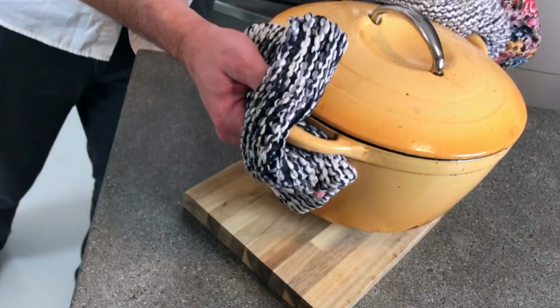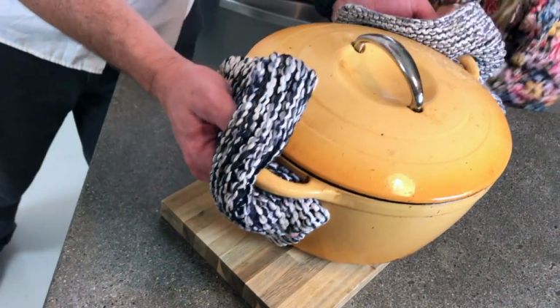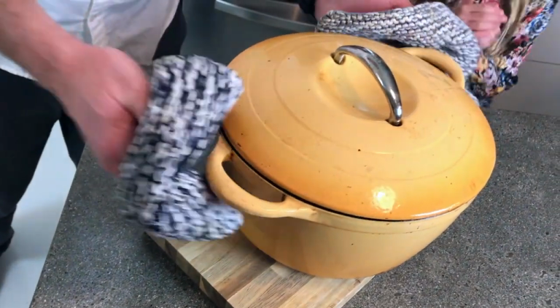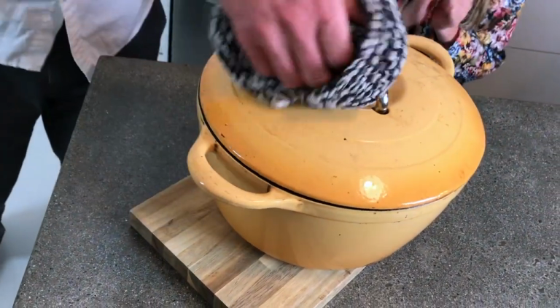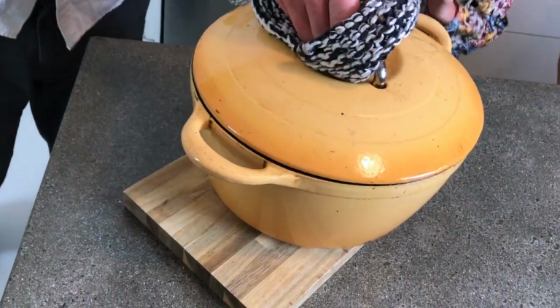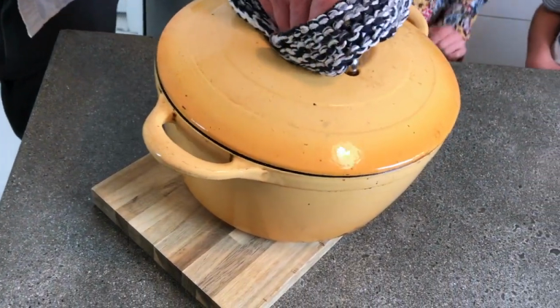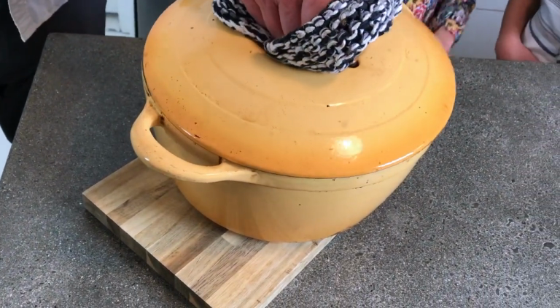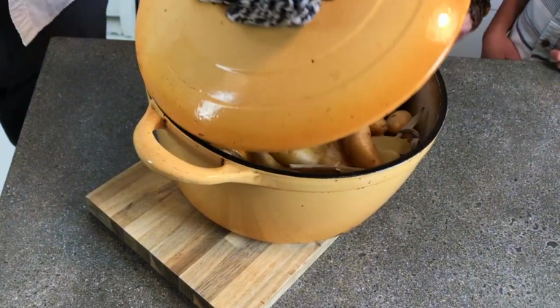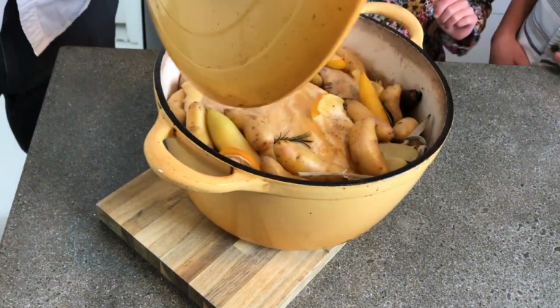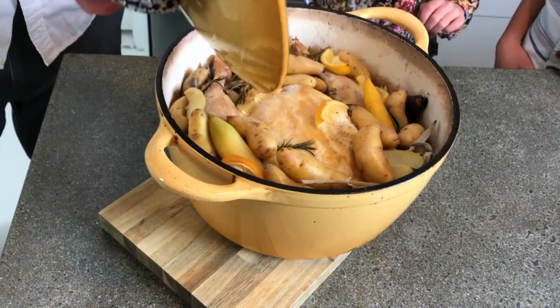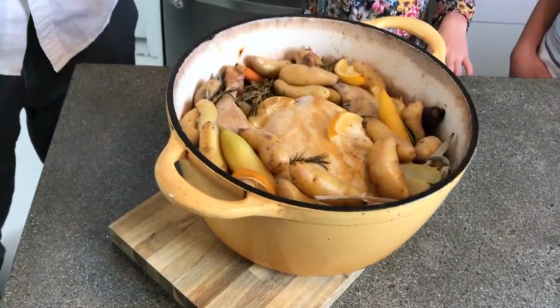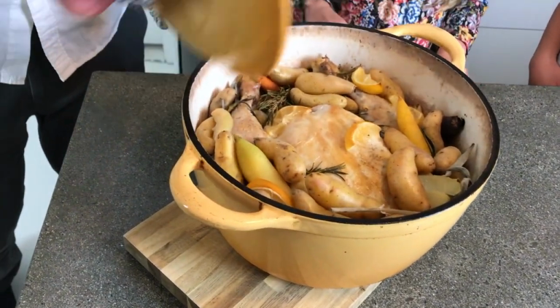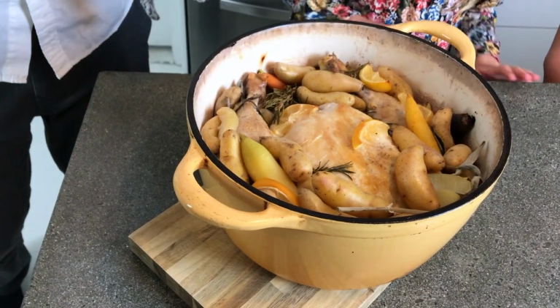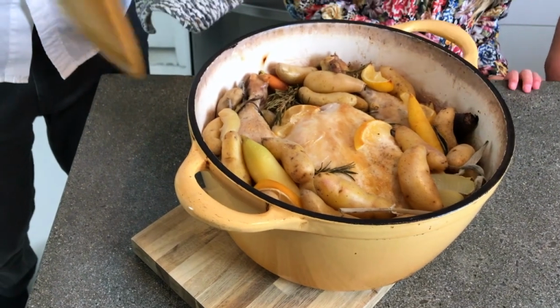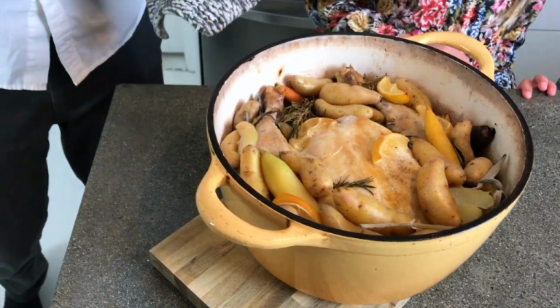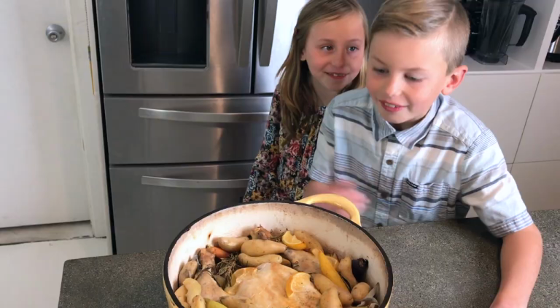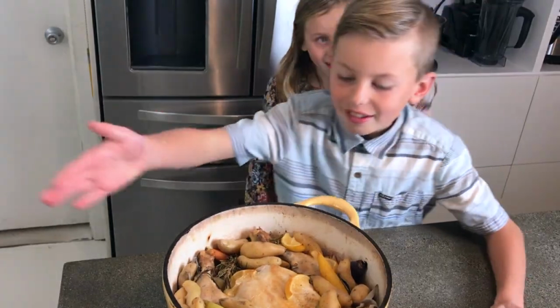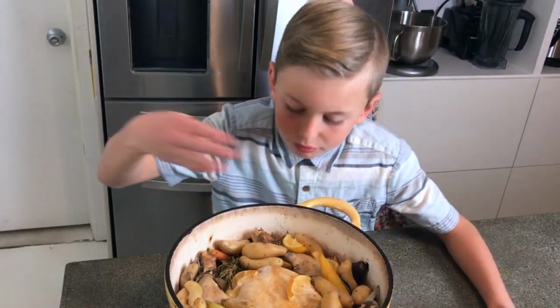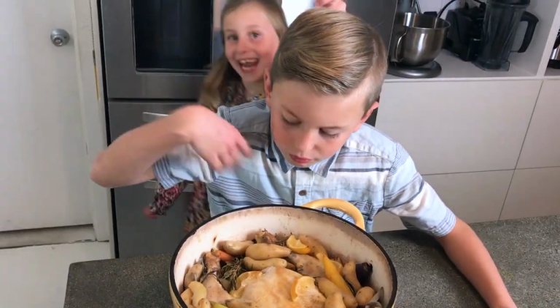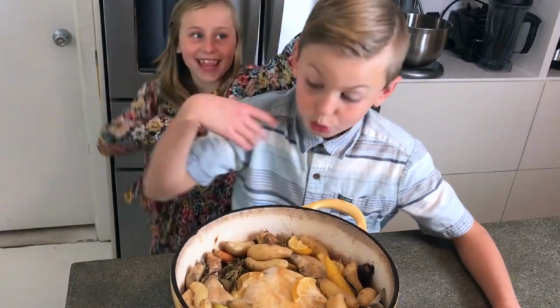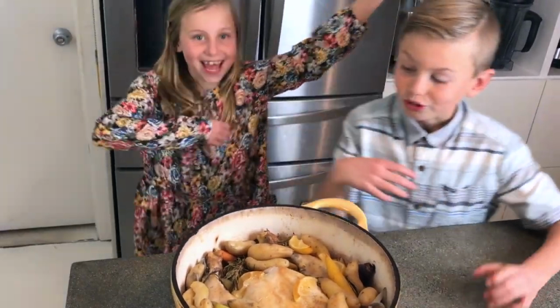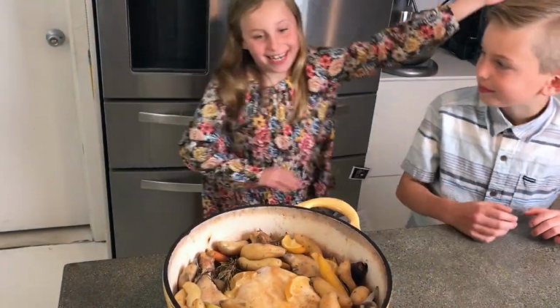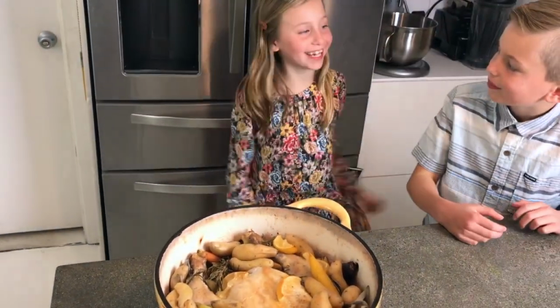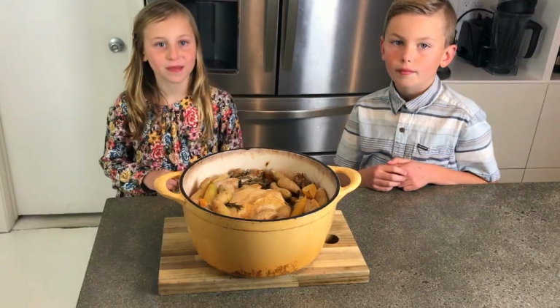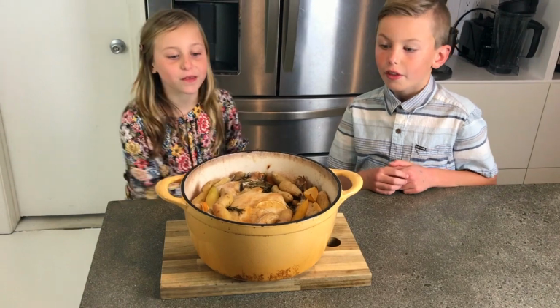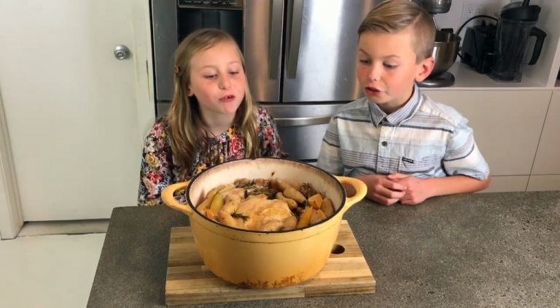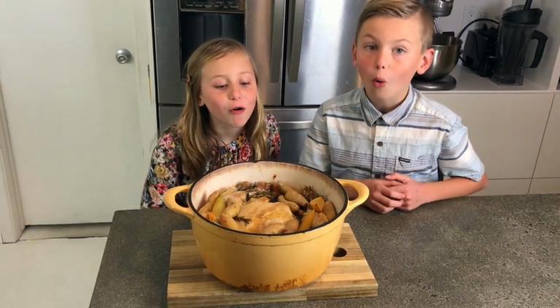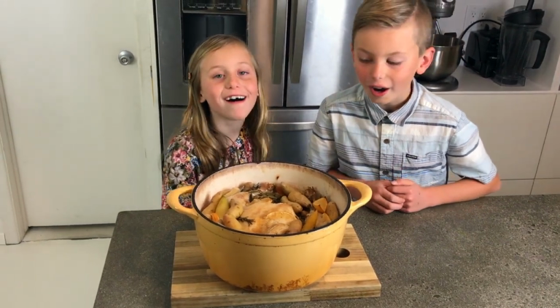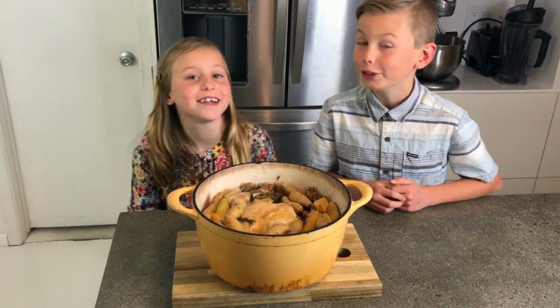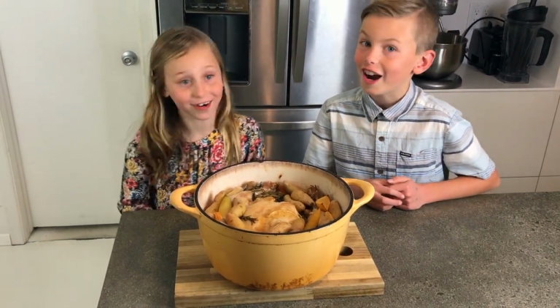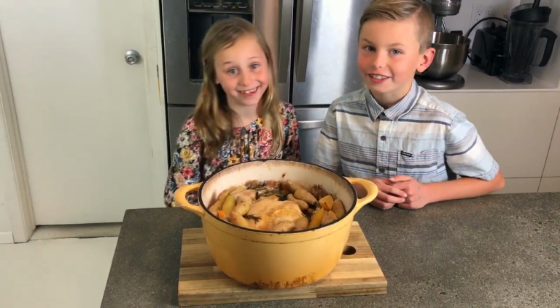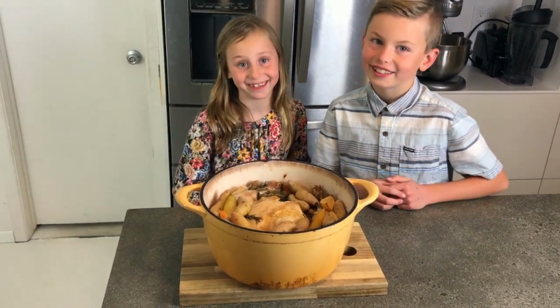Now I'm ready for this. Whoa! This is so hot — do not touch this.